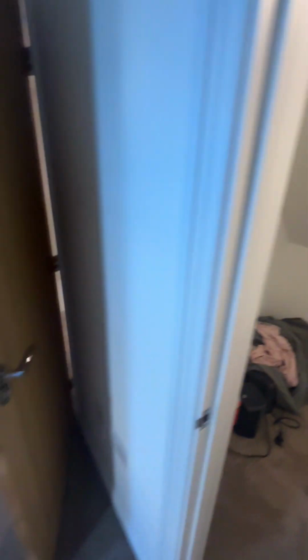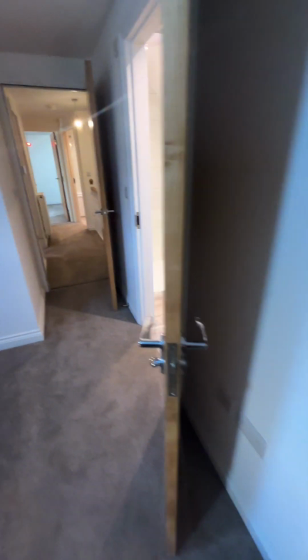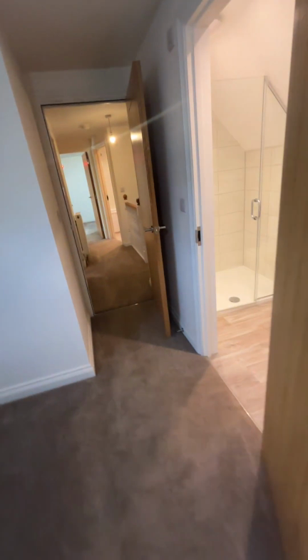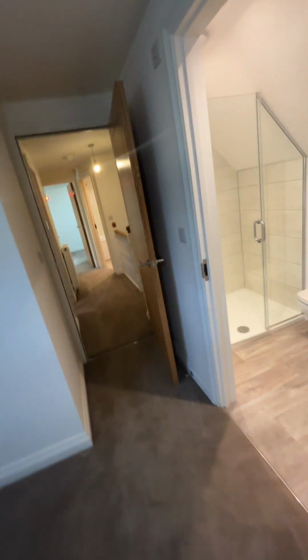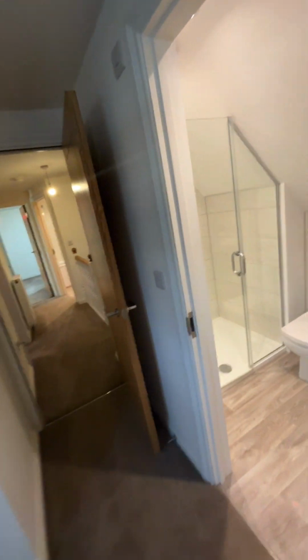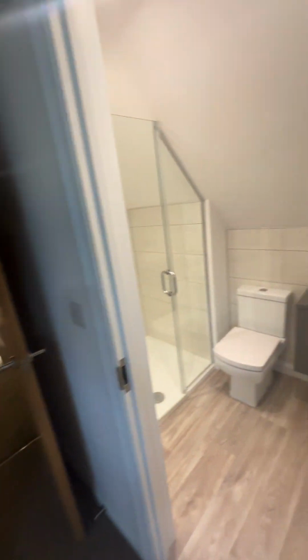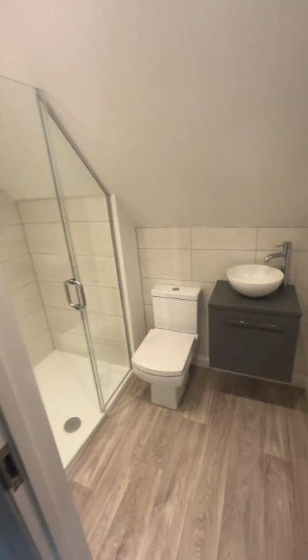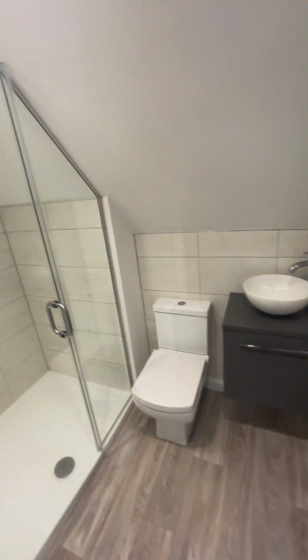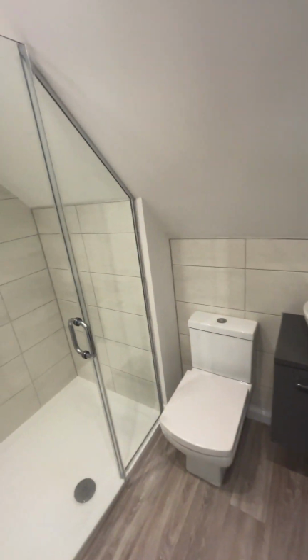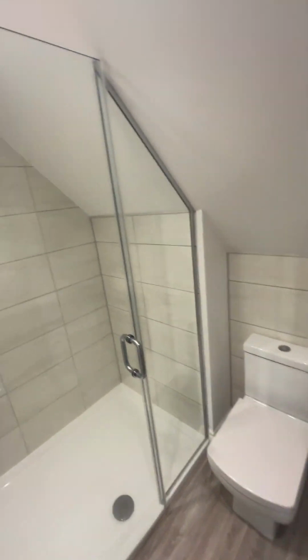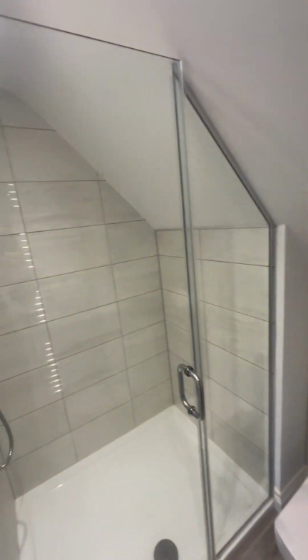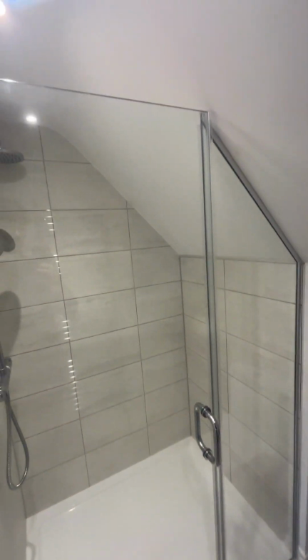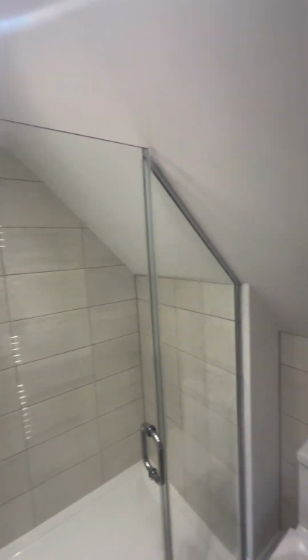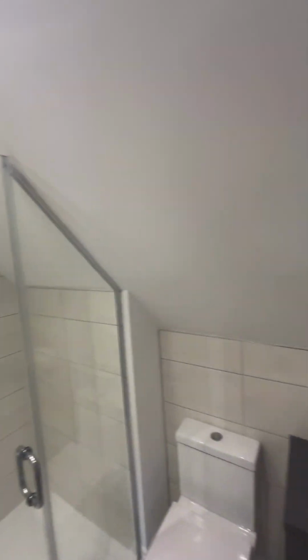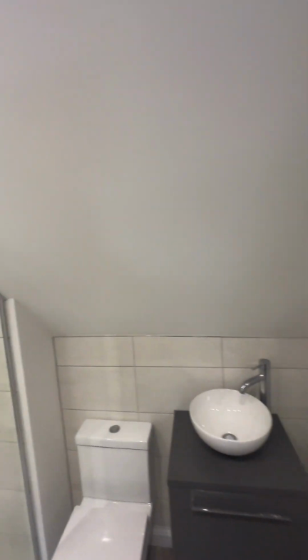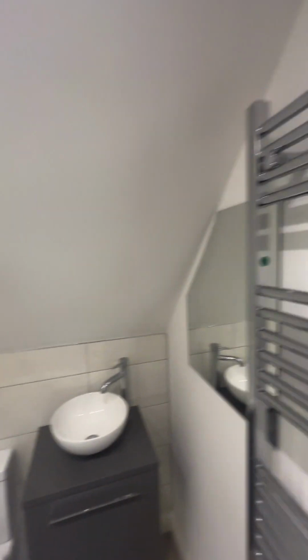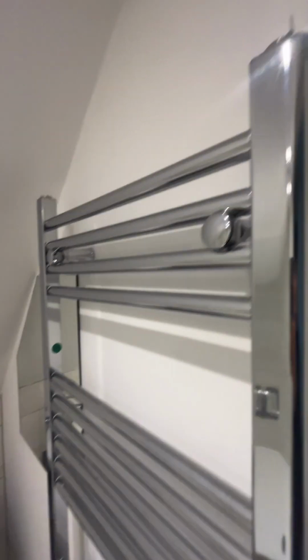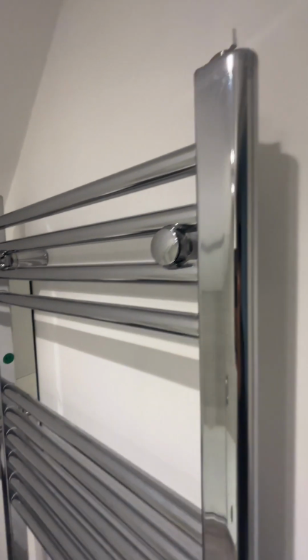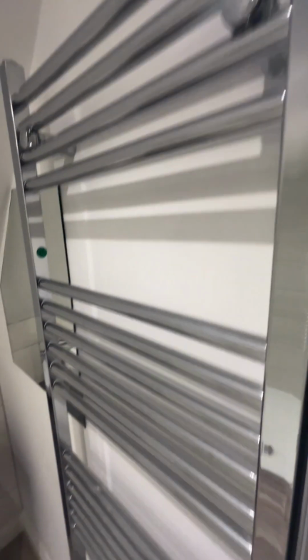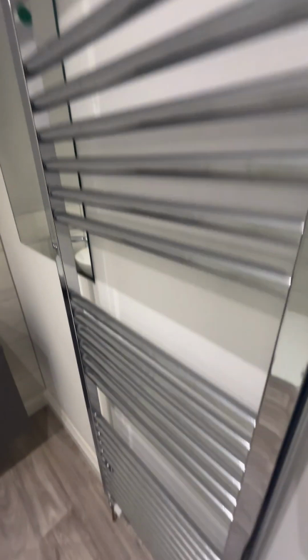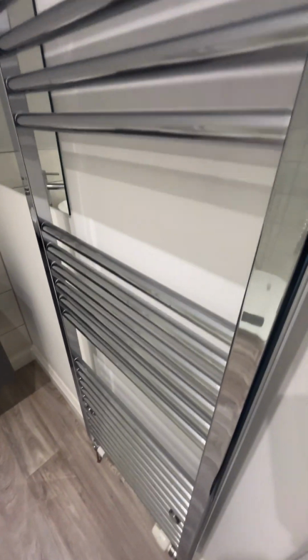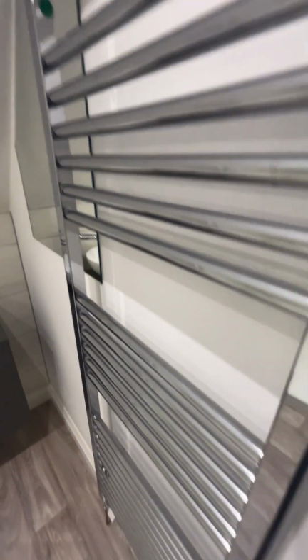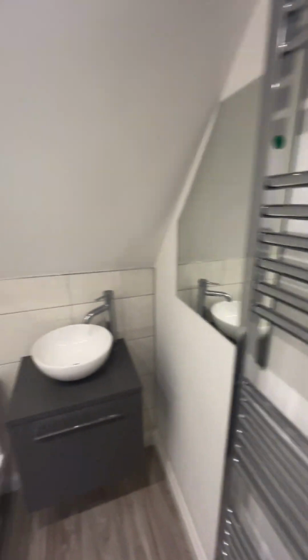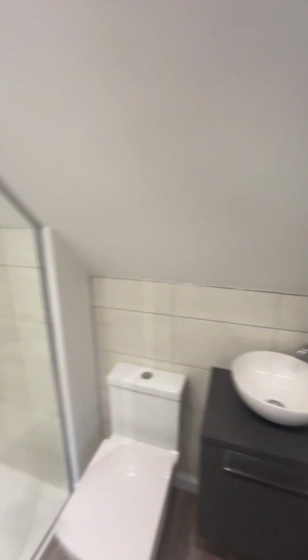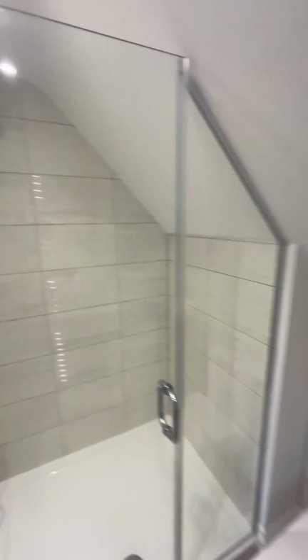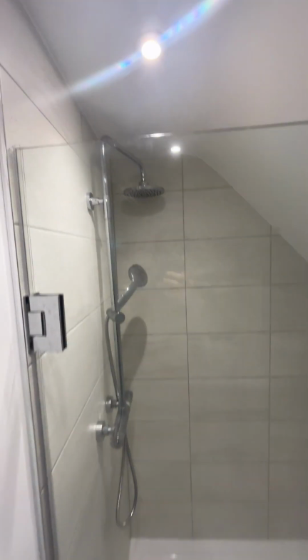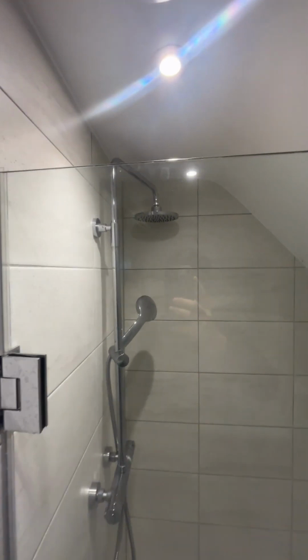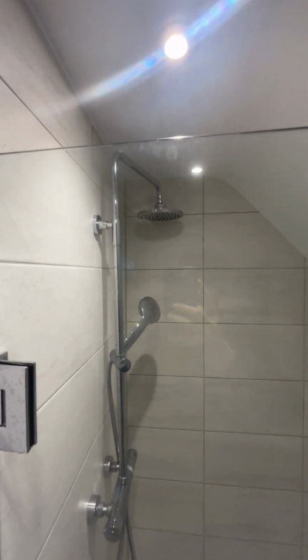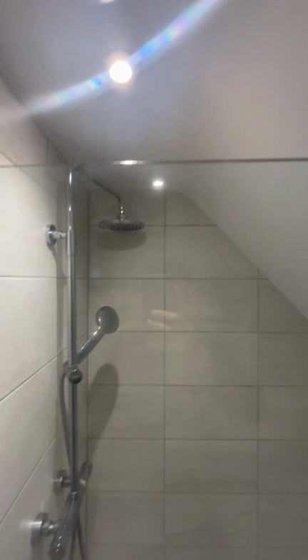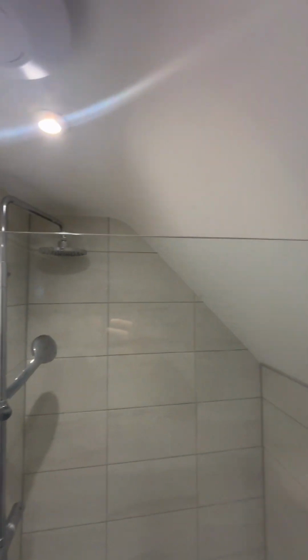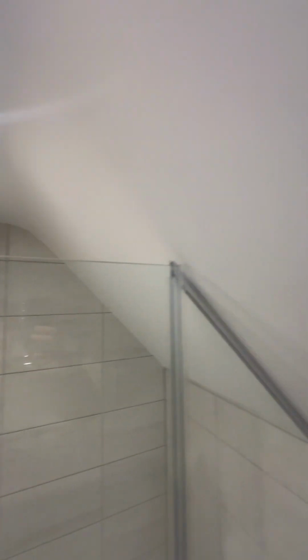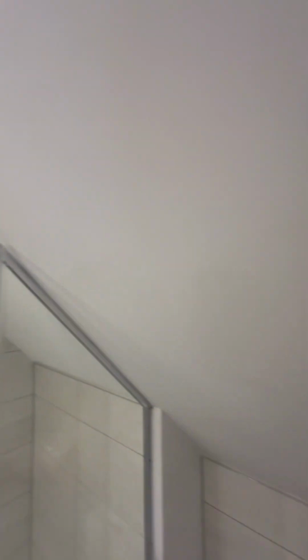And then we have the white suite shower room. We have a heated towel rail there. Nice walk-in shower. Great condition.